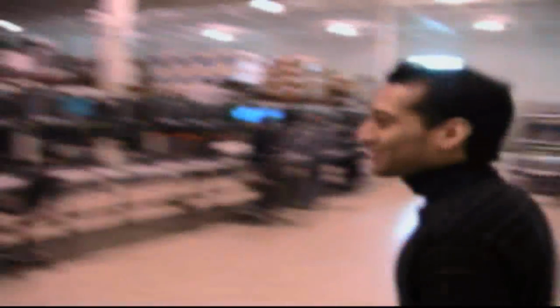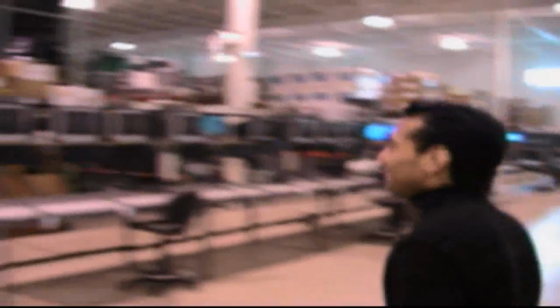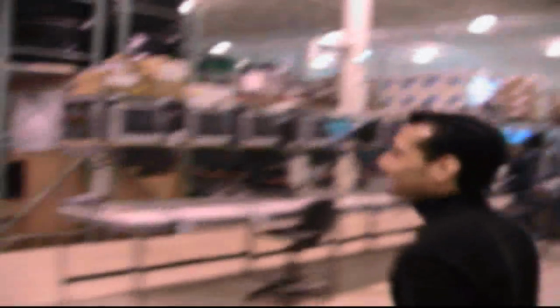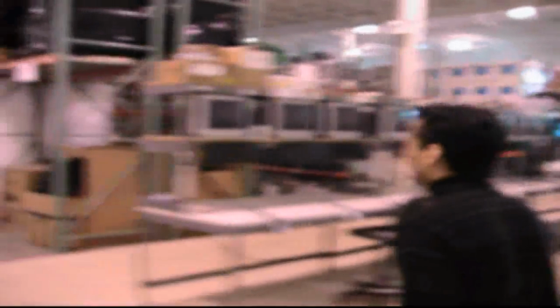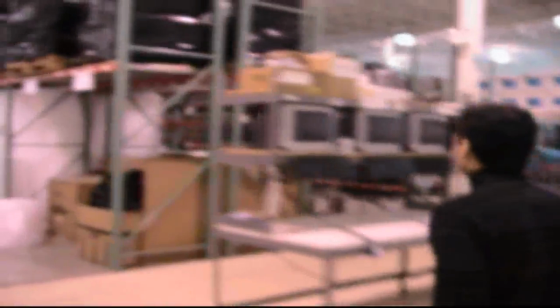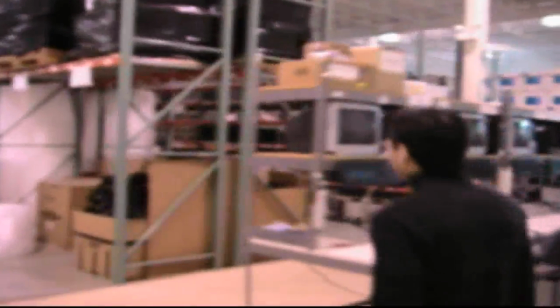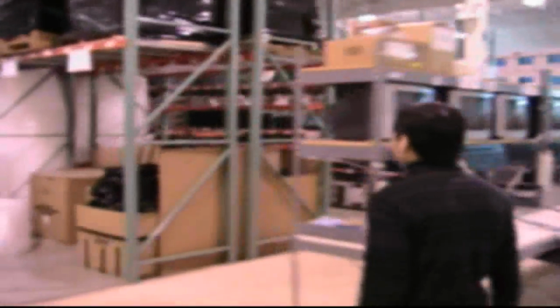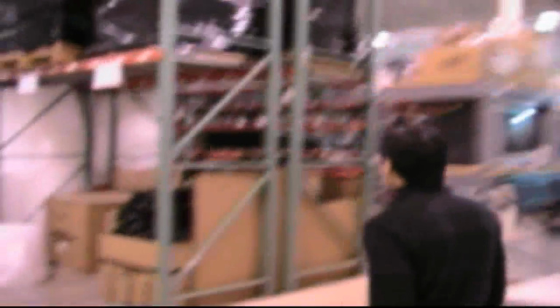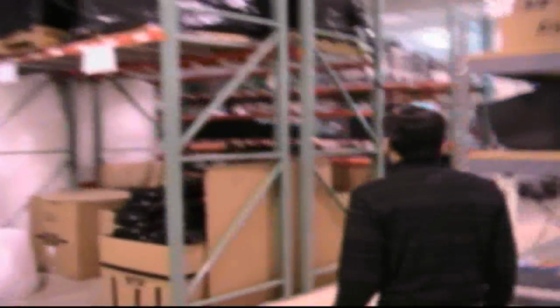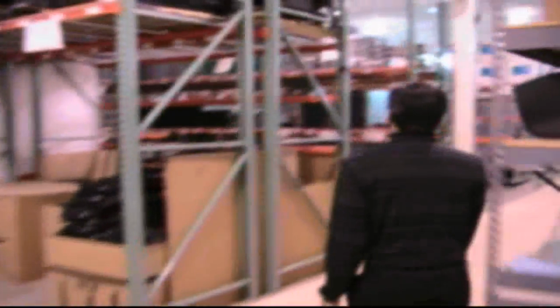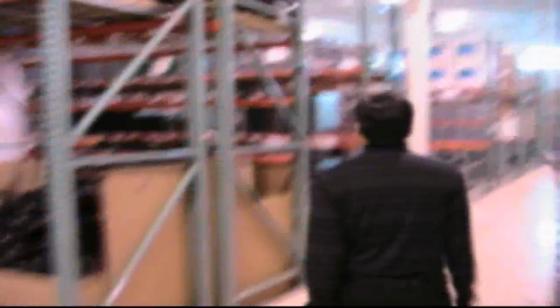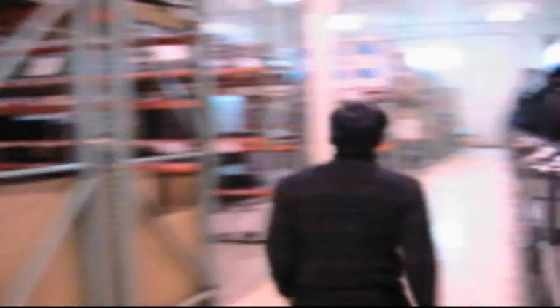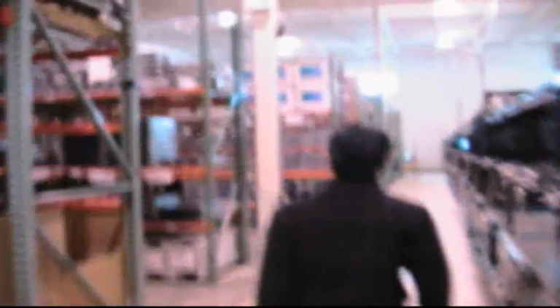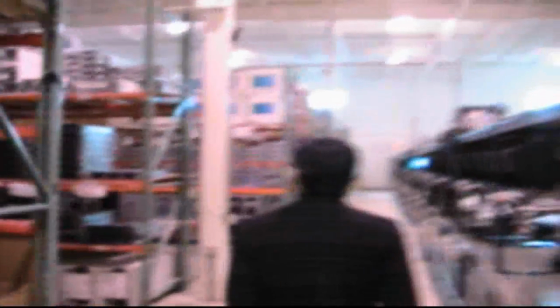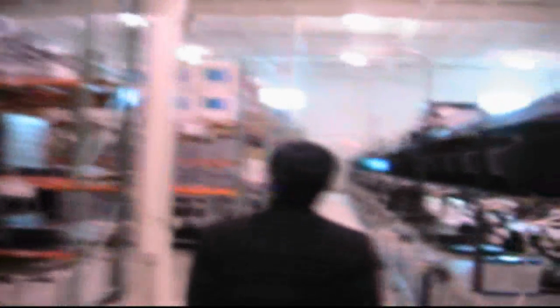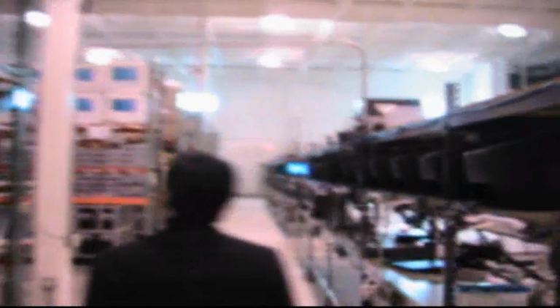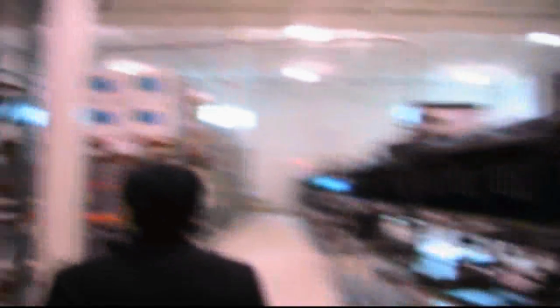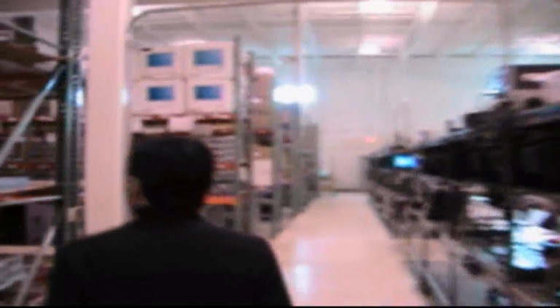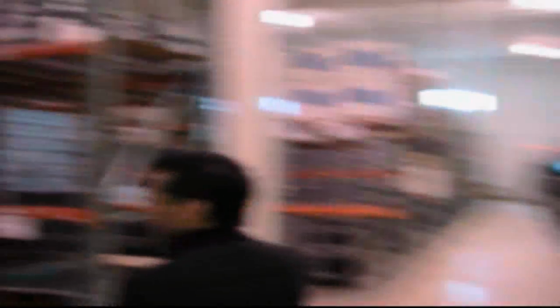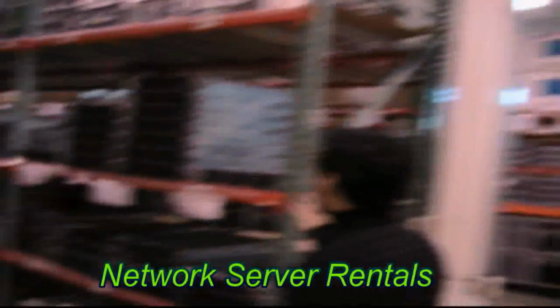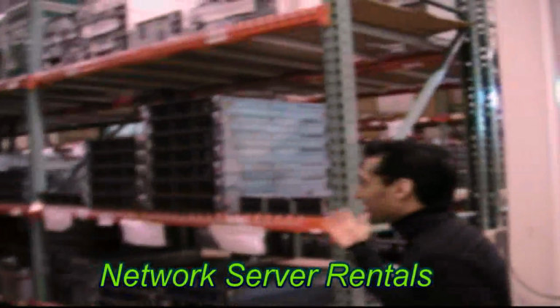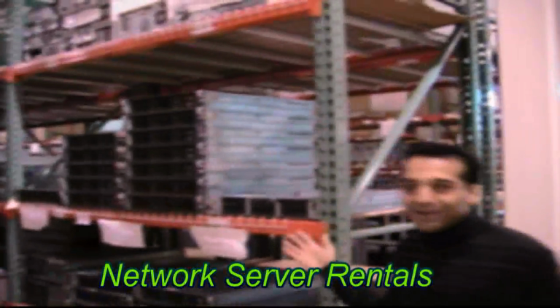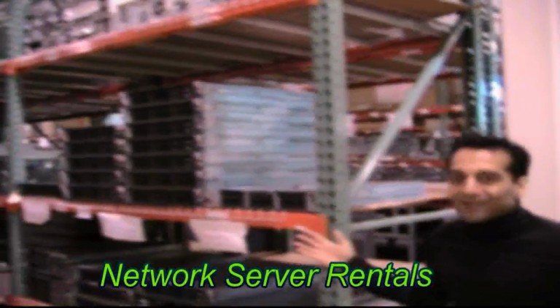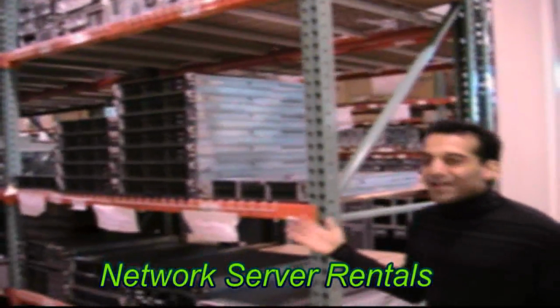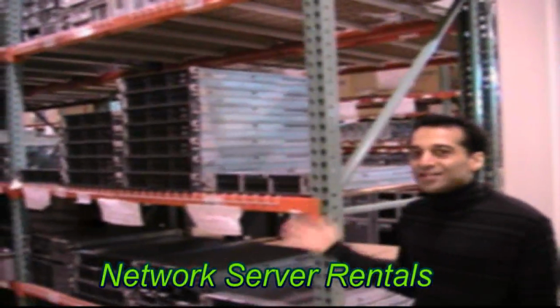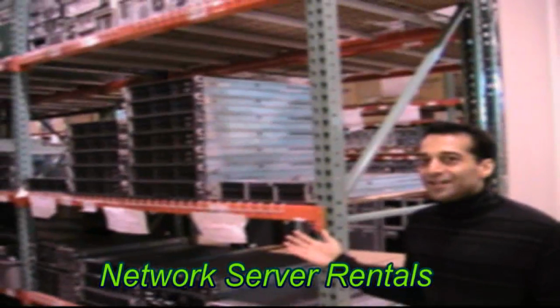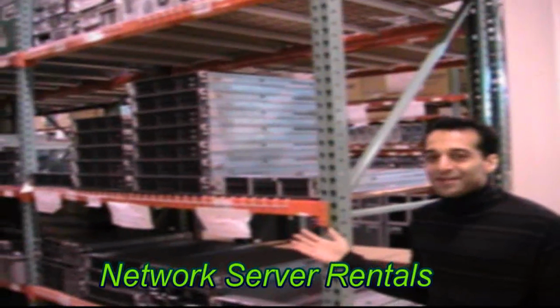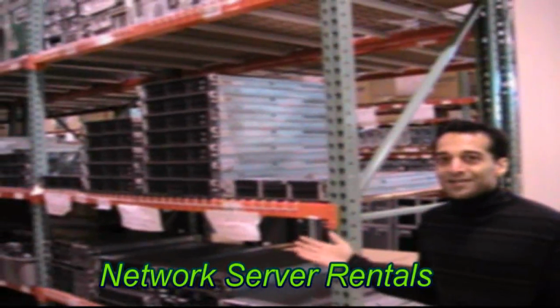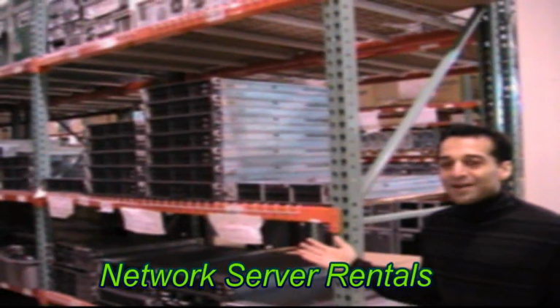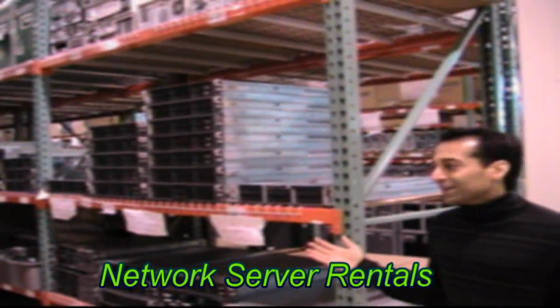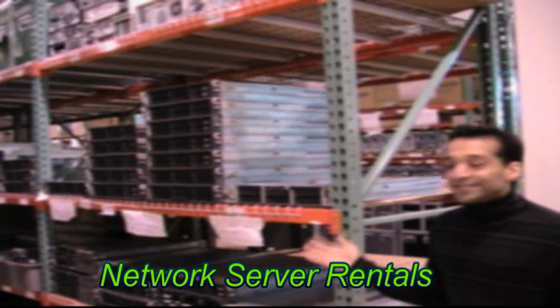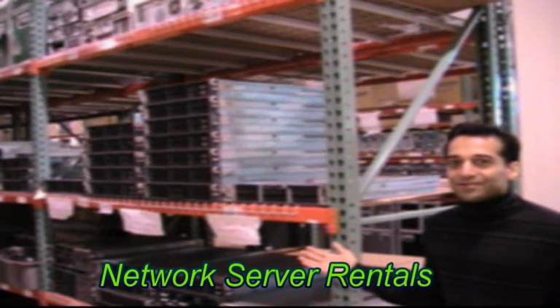I'll show you some of our inventory. These are some of the servers that we carry. We carry a whole line of HP, IBM, Compaq, and Dell servers.